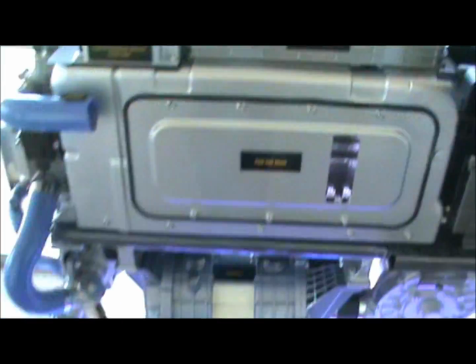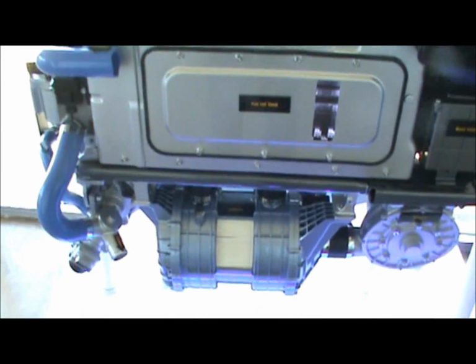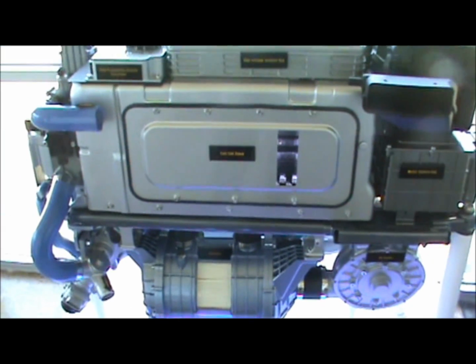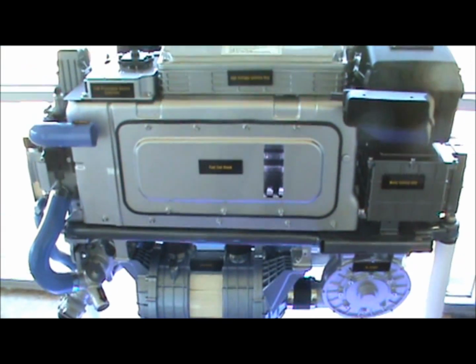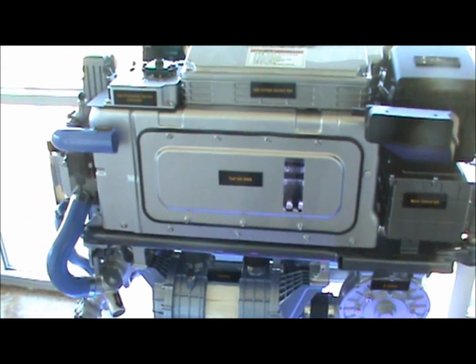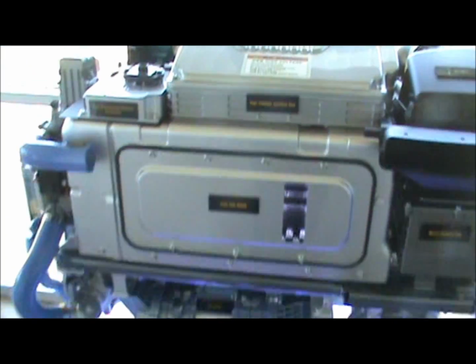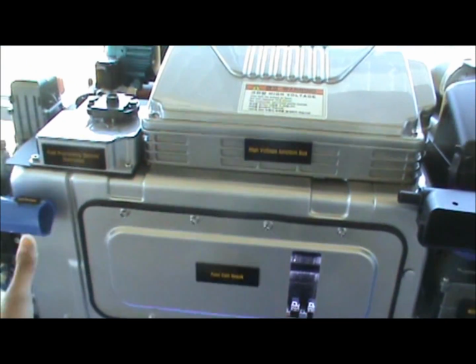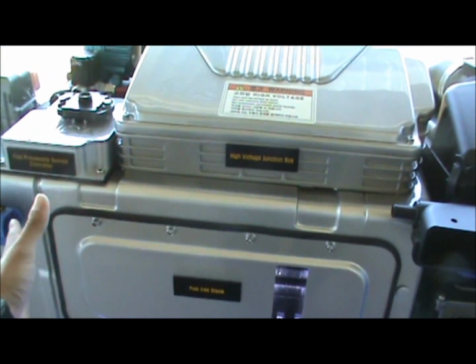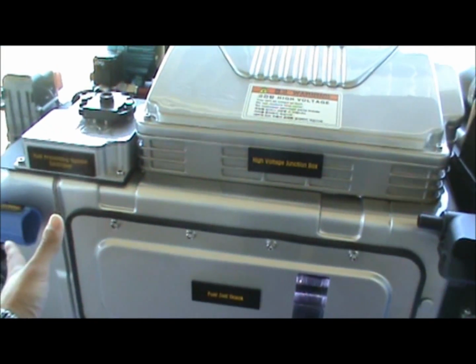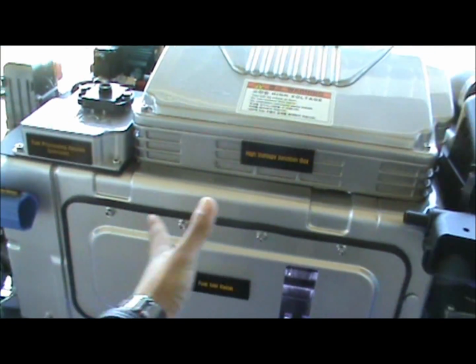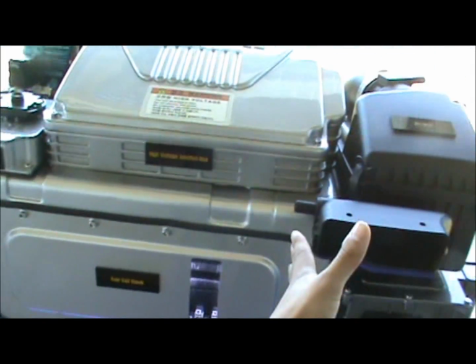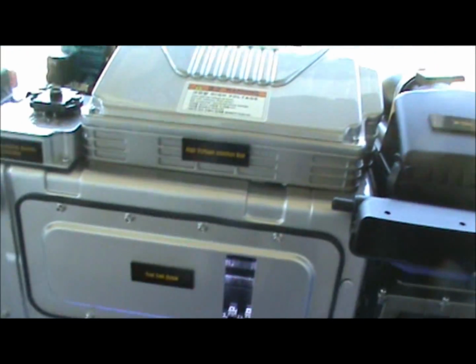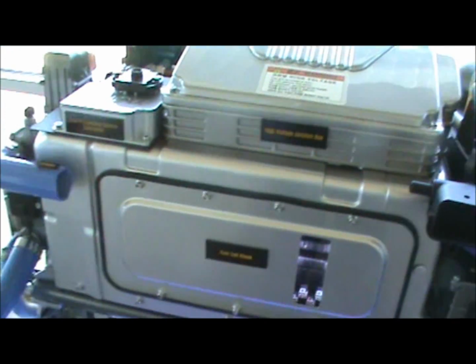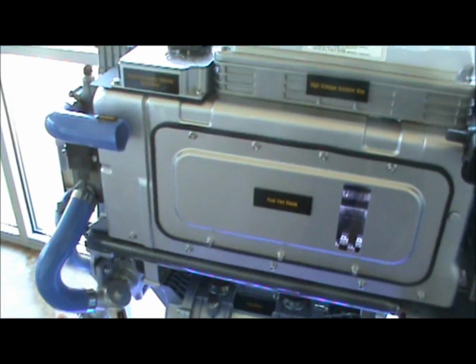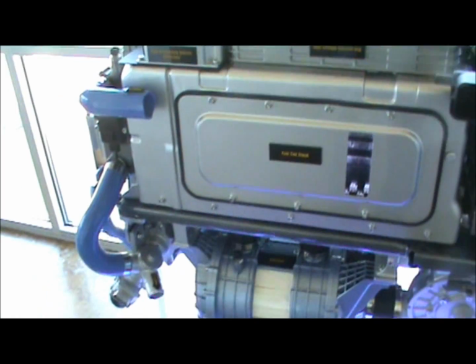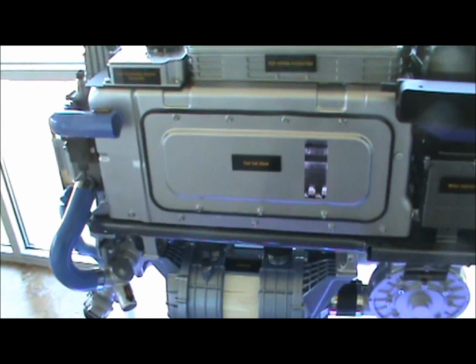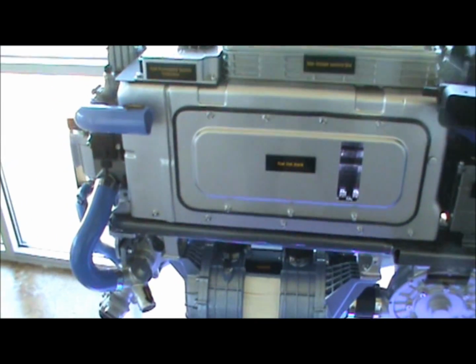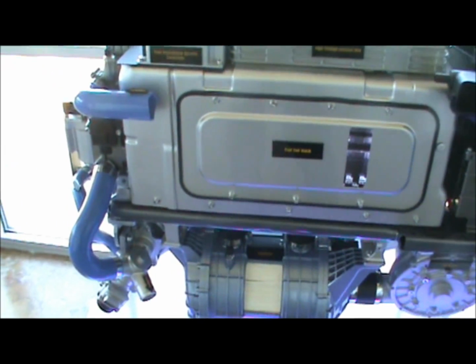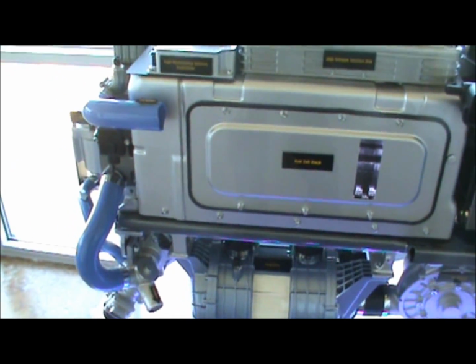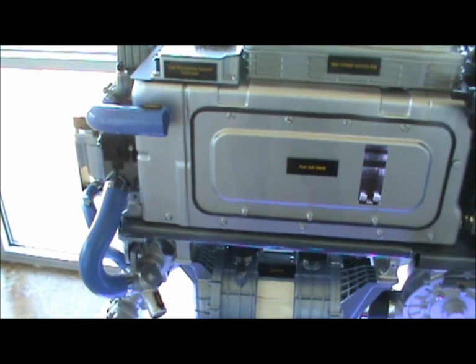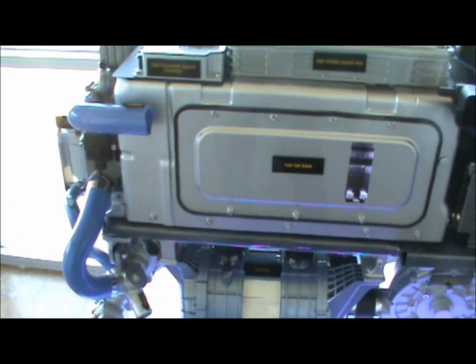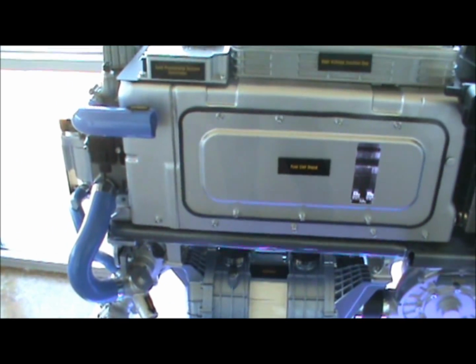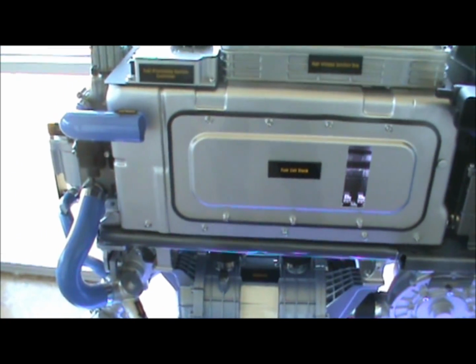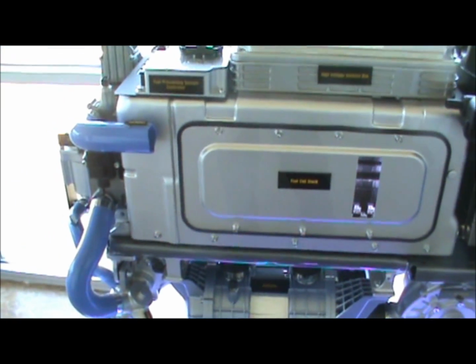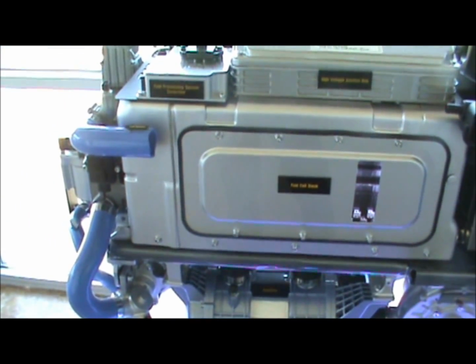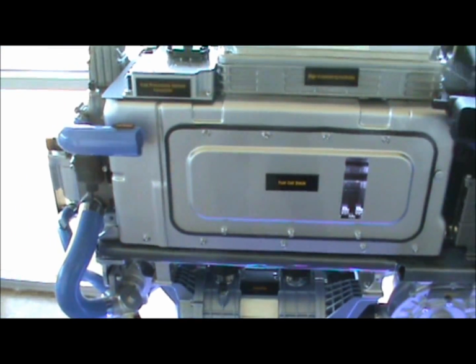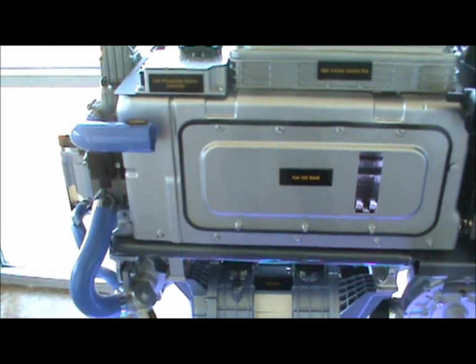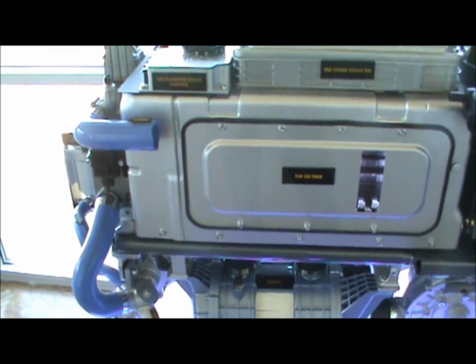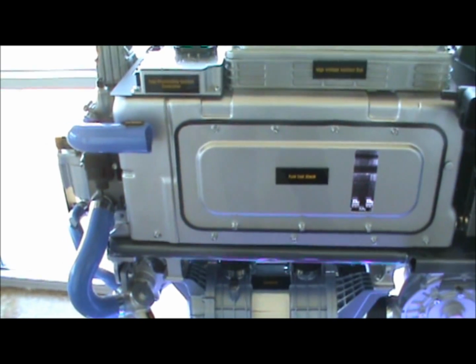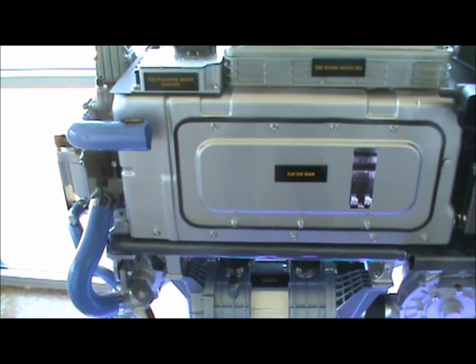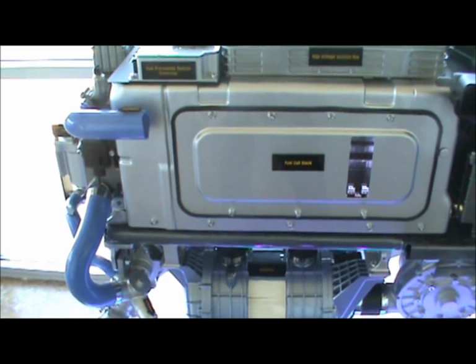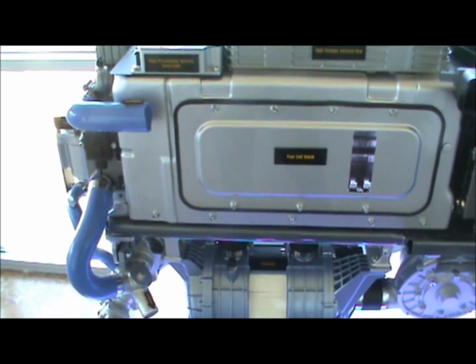On the whole power system module, we actually have a giant radiator installed in the vehicle. The radiator plays a key role in dissipating the heat generated from the stack, and we also utilize that heat generated from the stack as well.